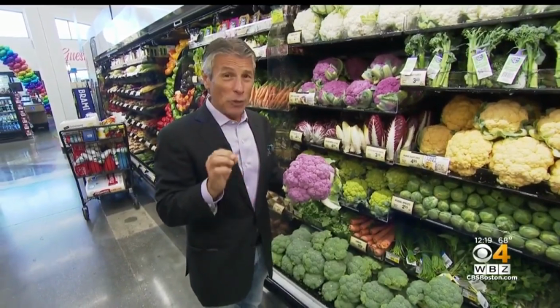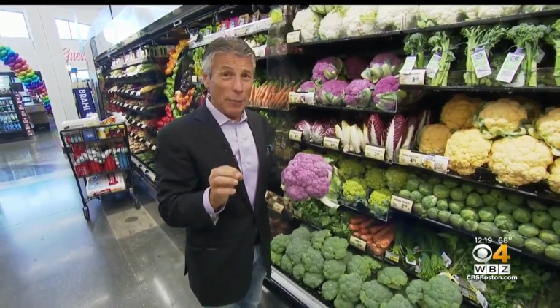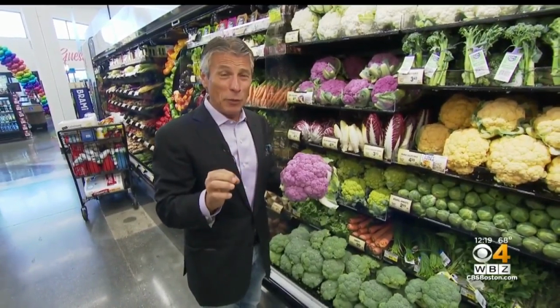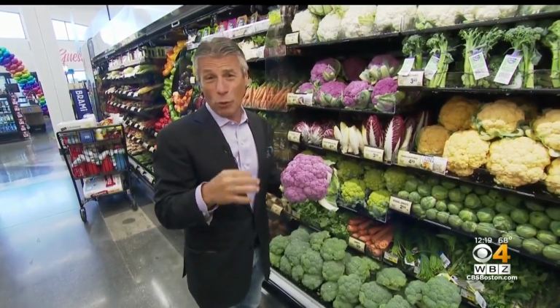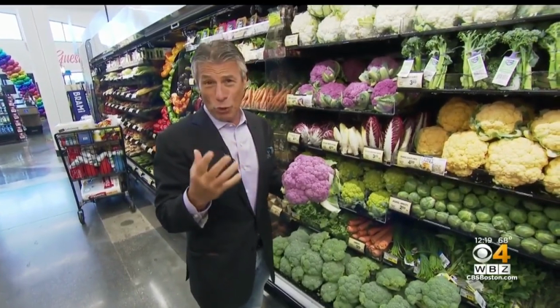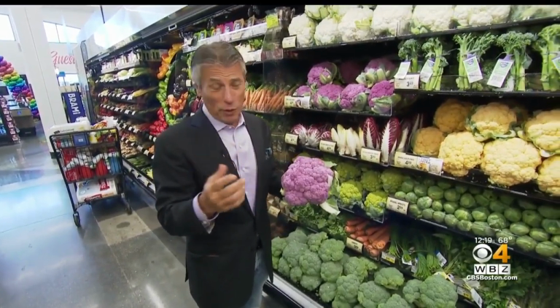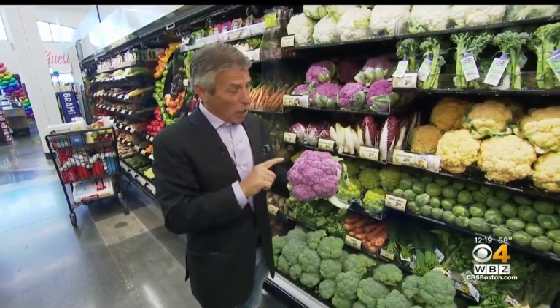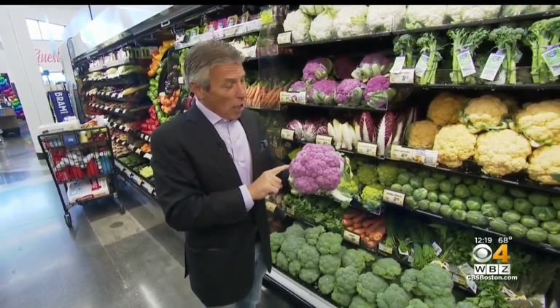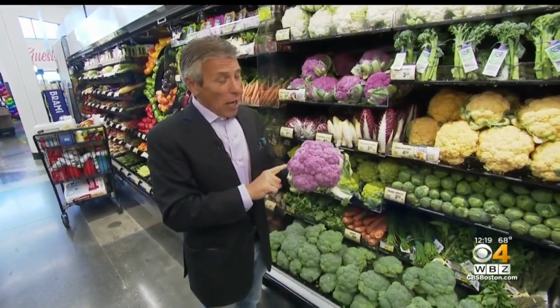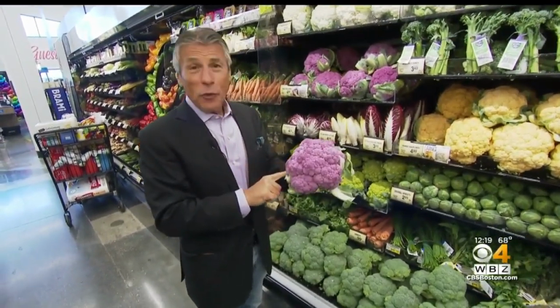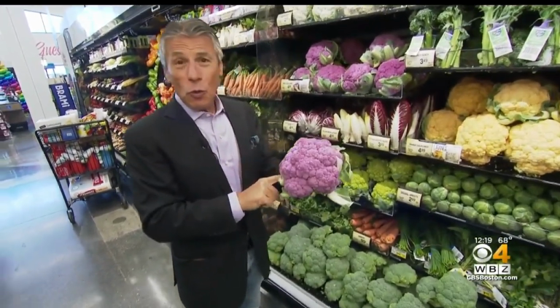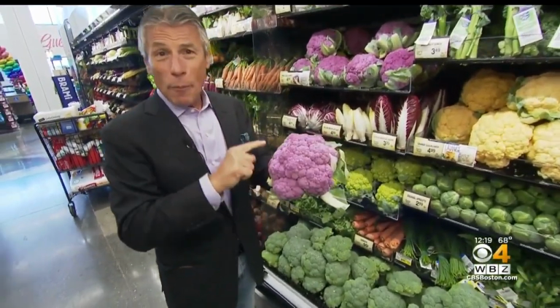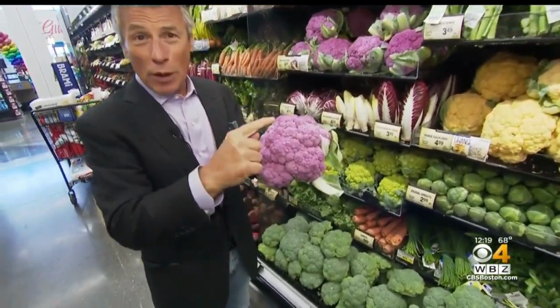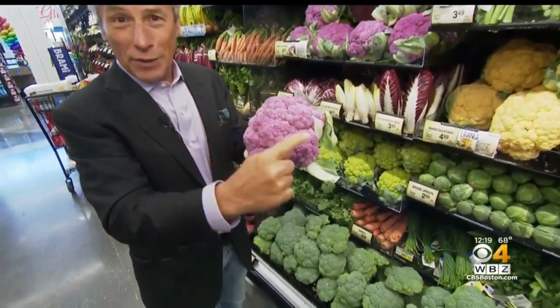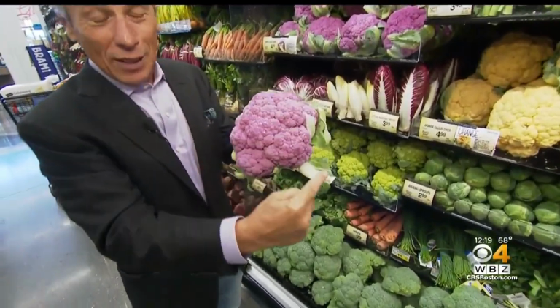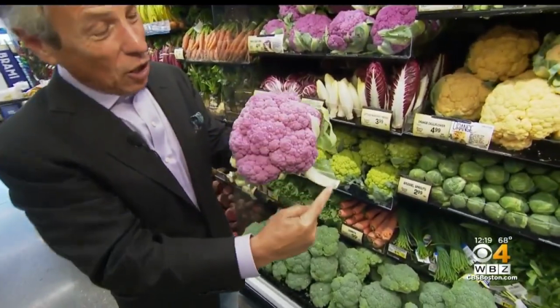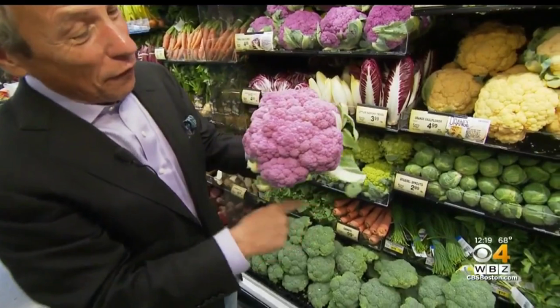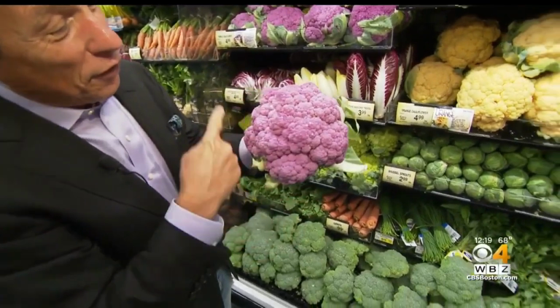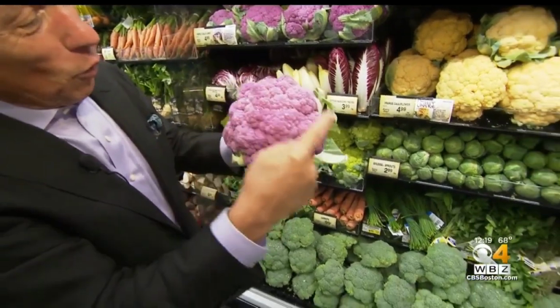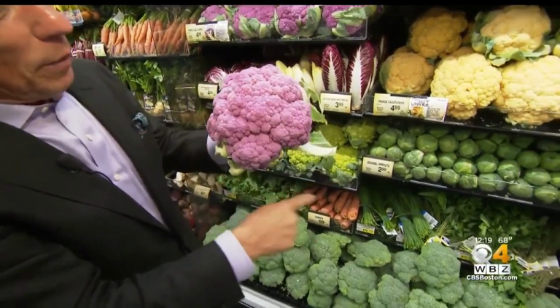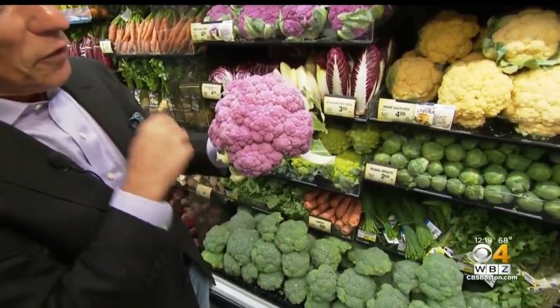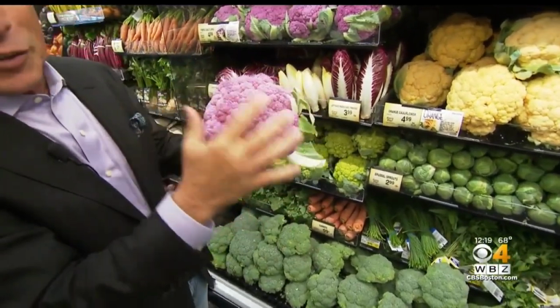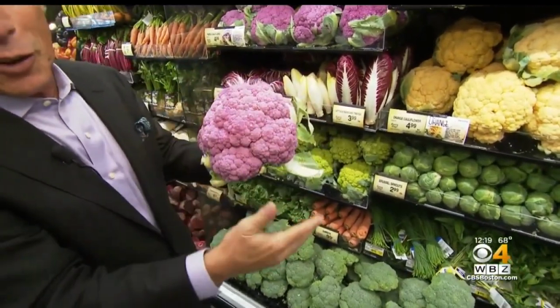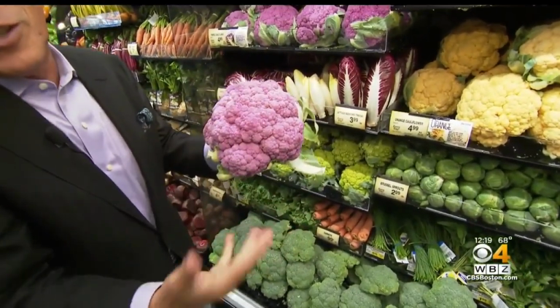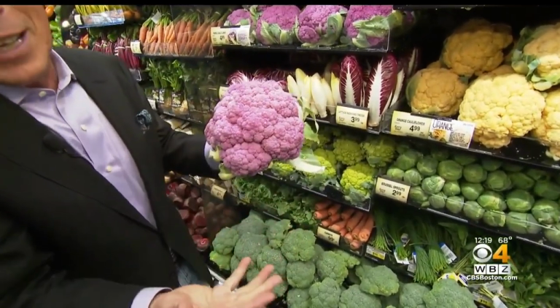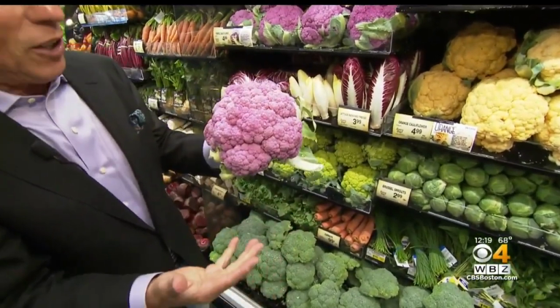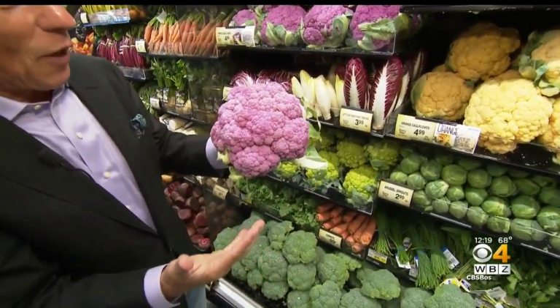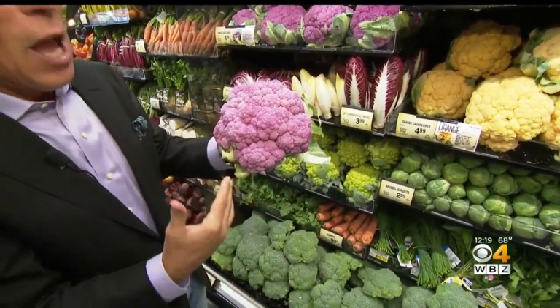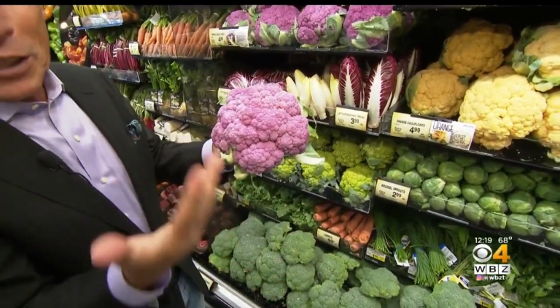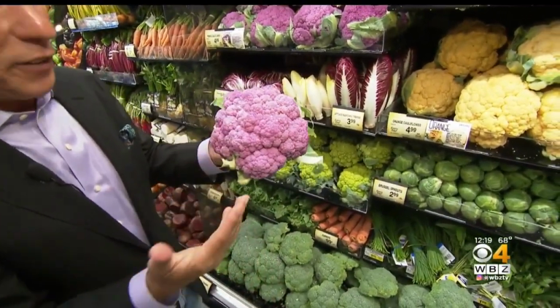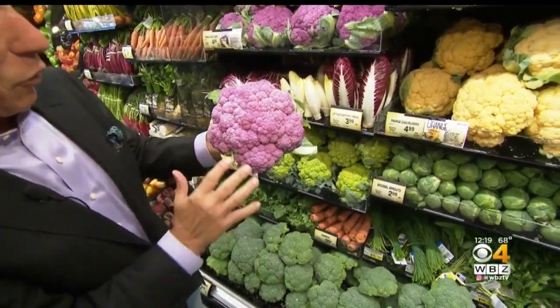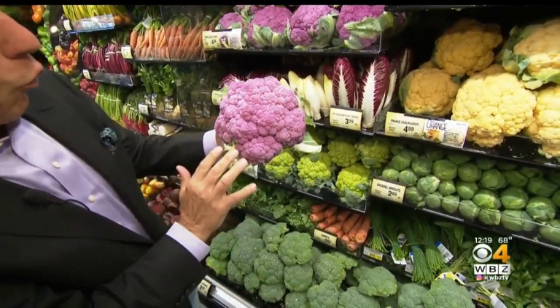You know what naked means in produce terms? There's no wrap around it. You know a lot of cauliflower that sells with a wrap? This doesn't. So they're called naked cauliflower, which I think is kind of cool.